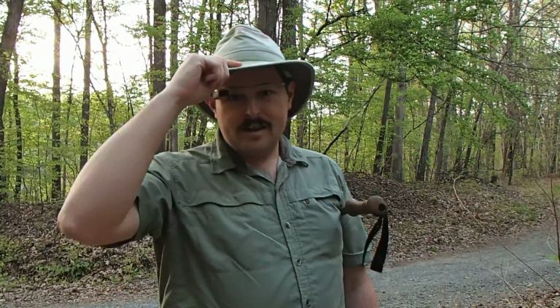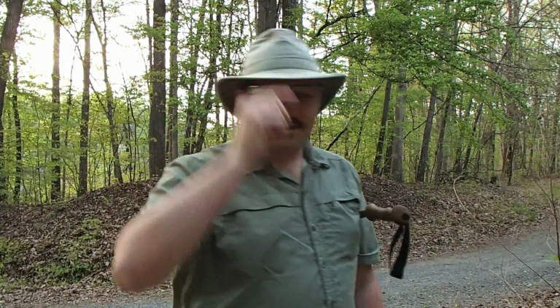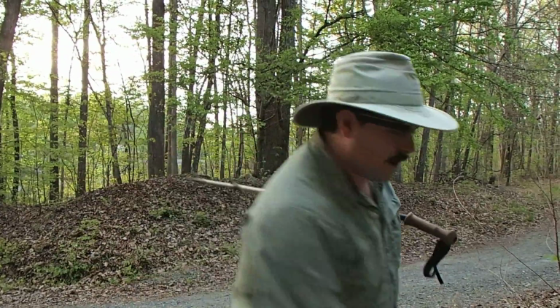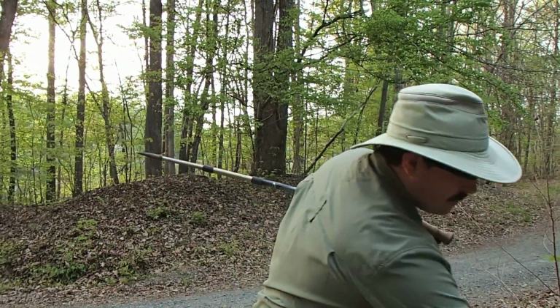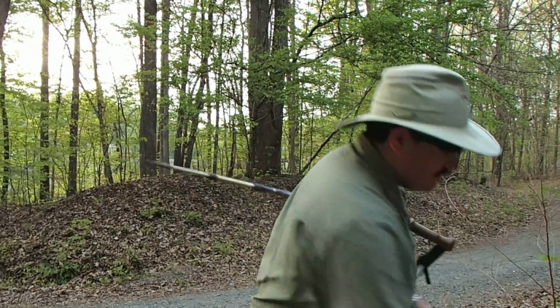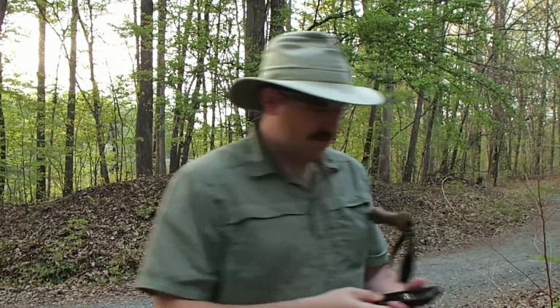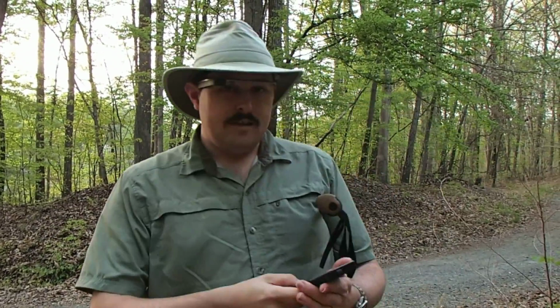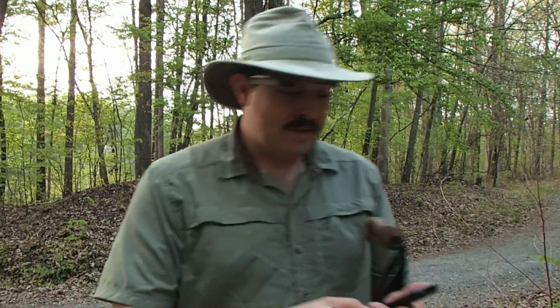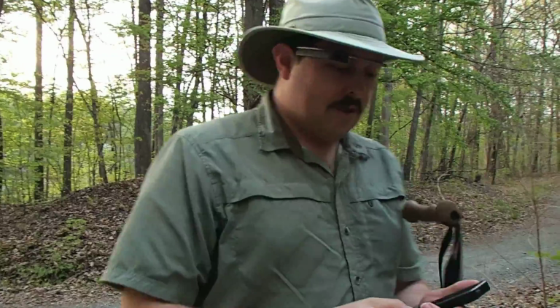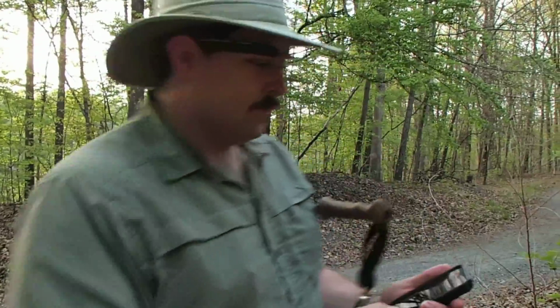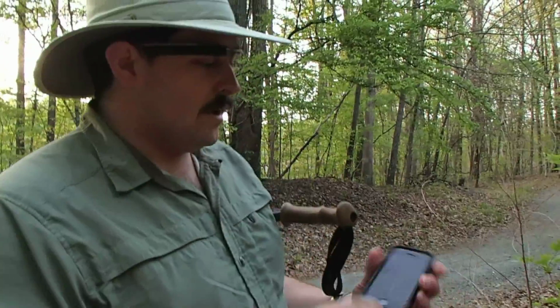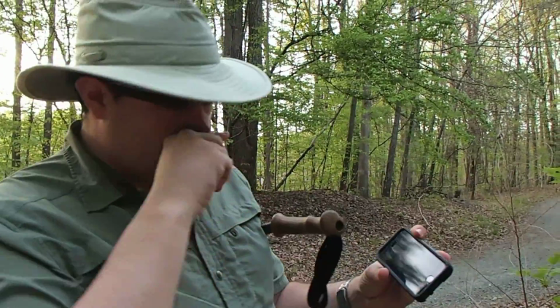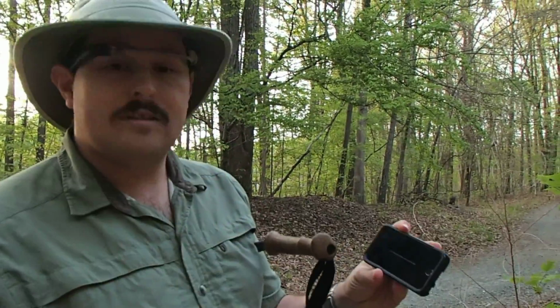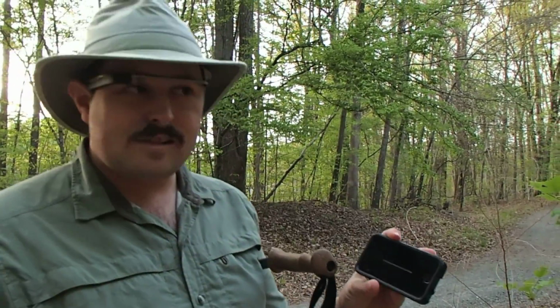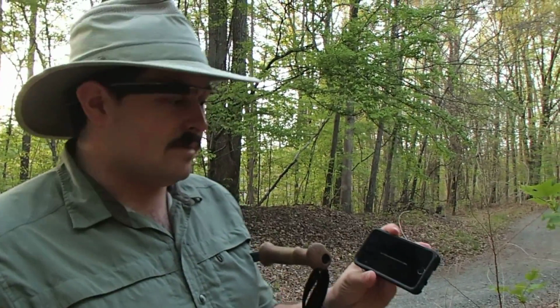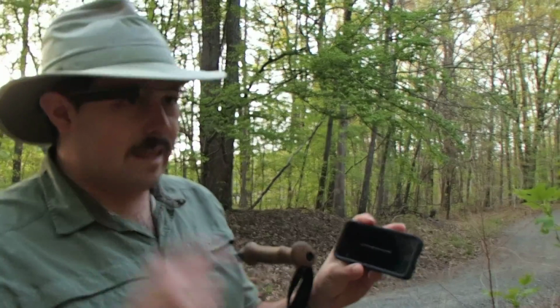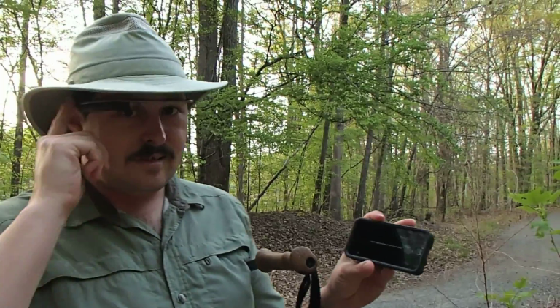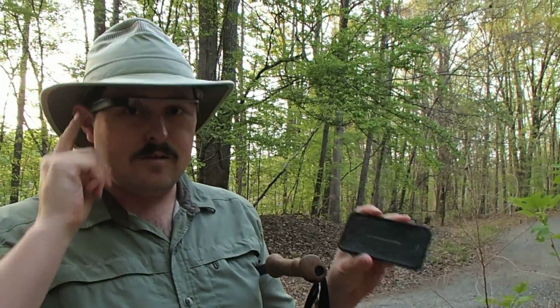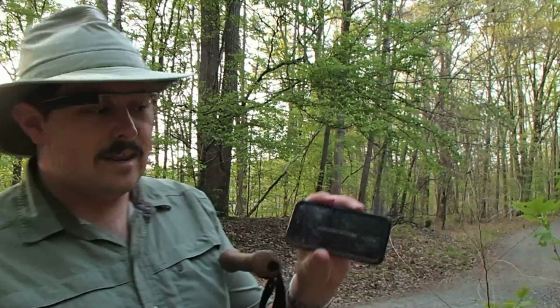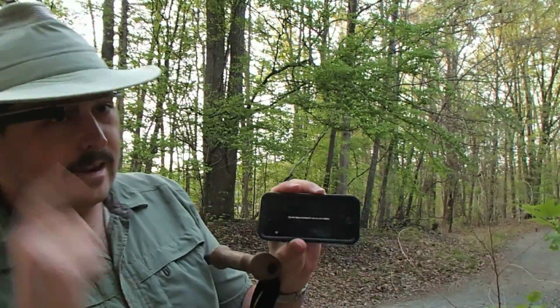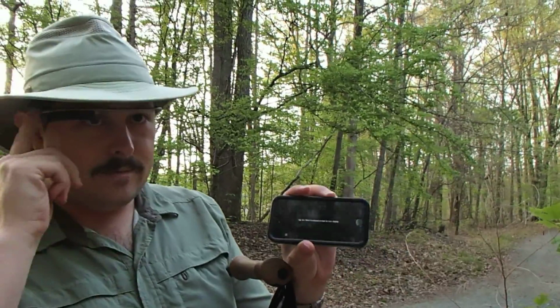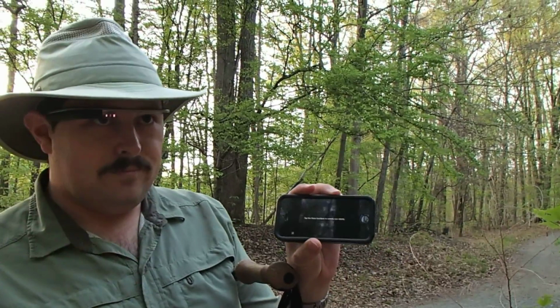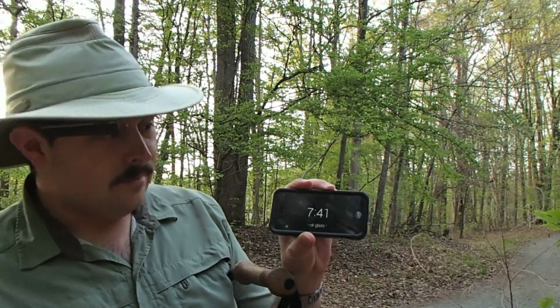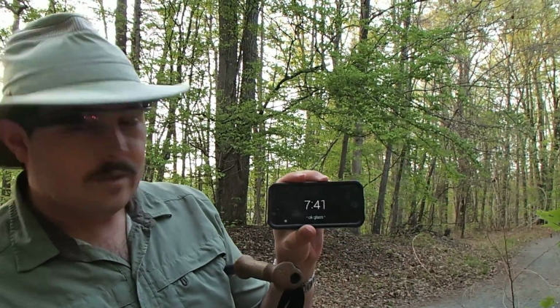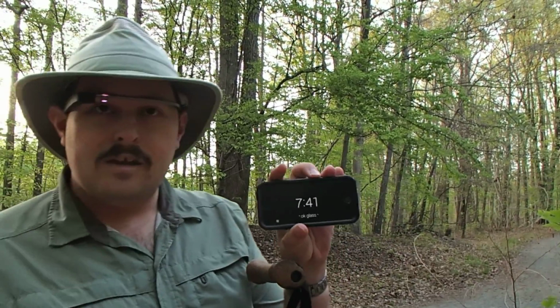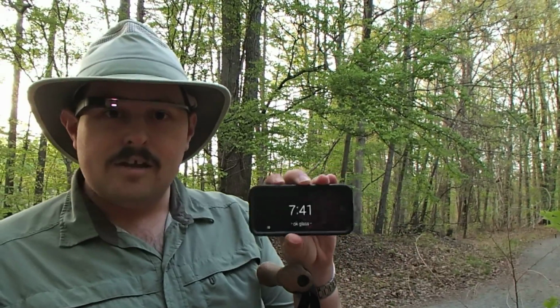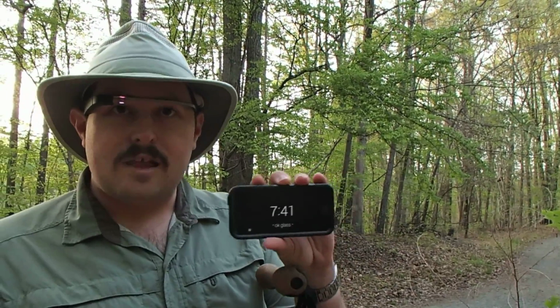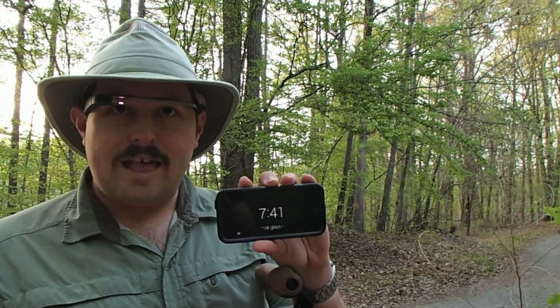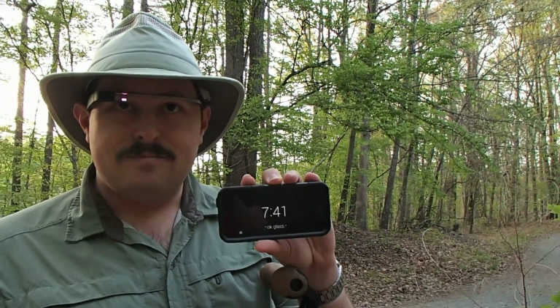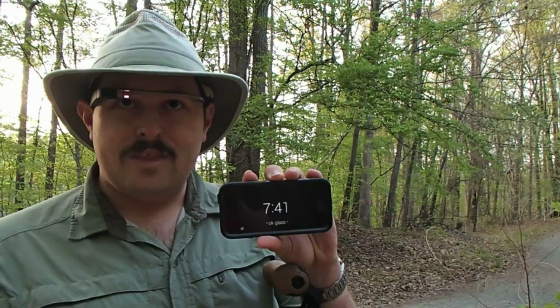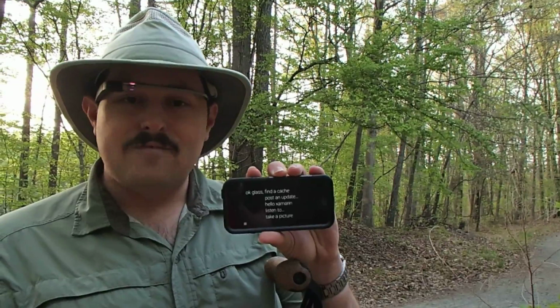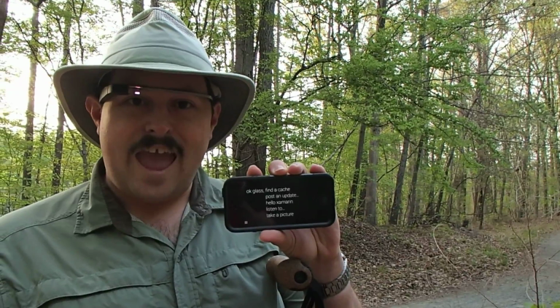So what I have here is my phone, rigged so that you can see what I'm seeing on Glass. I'll go ahead and enable it. OK Glass, find a cache.